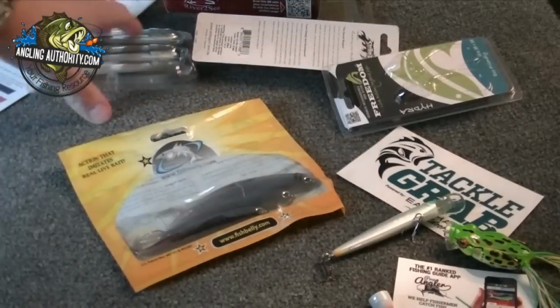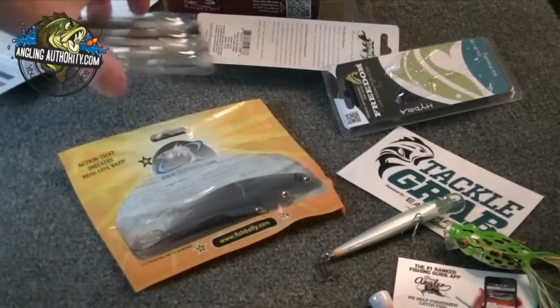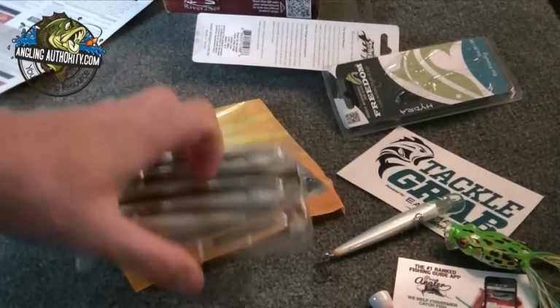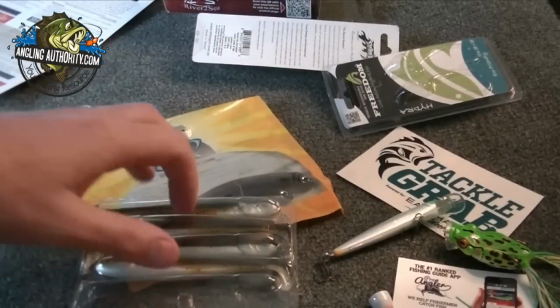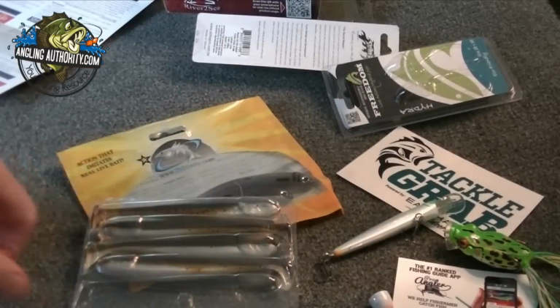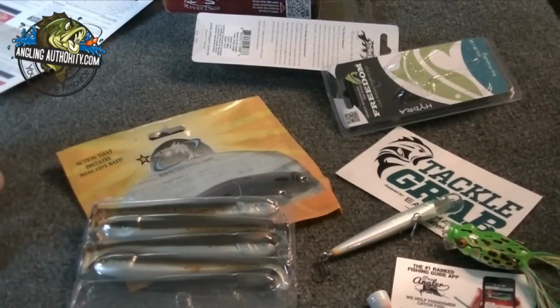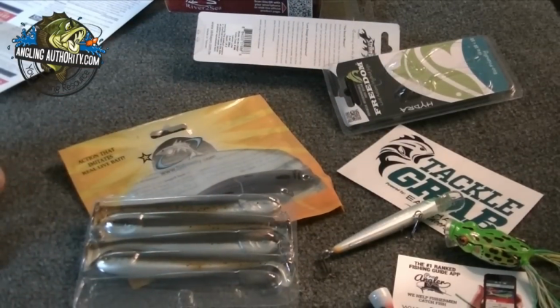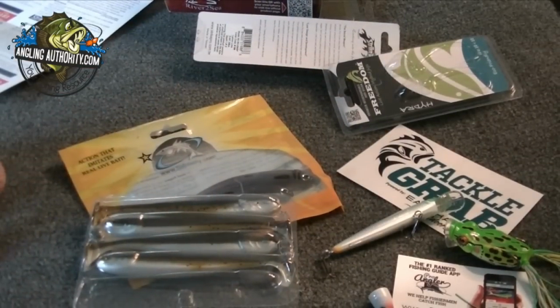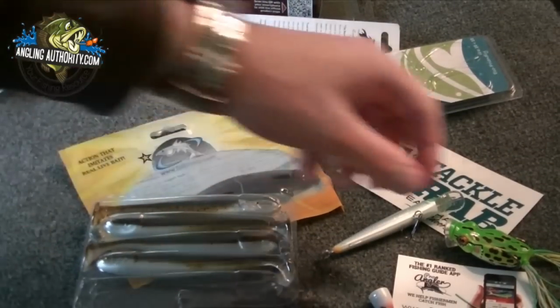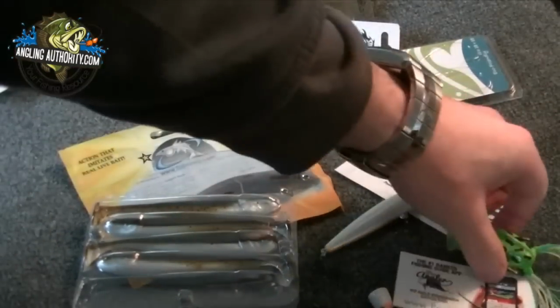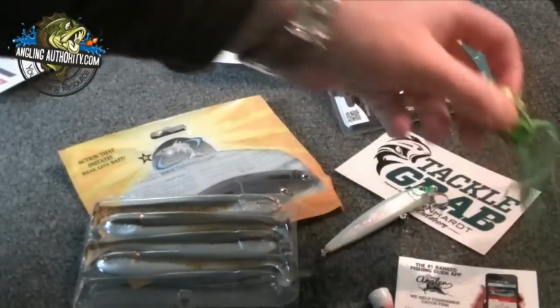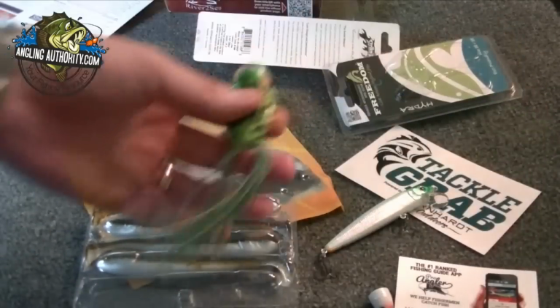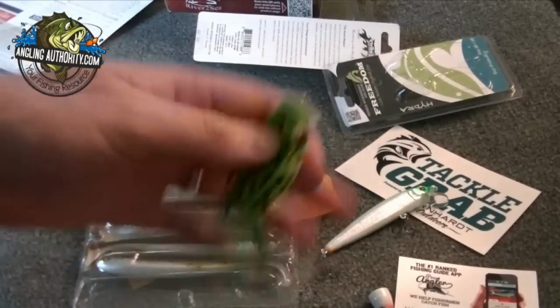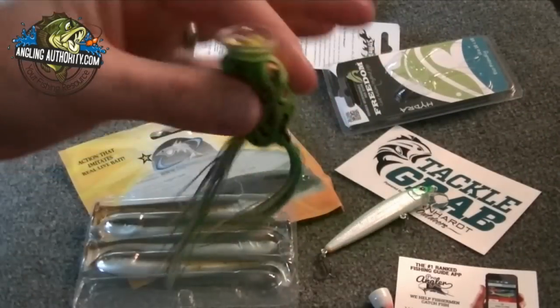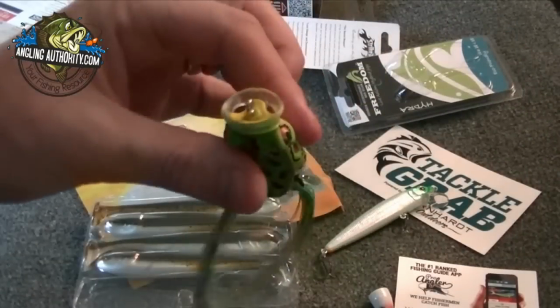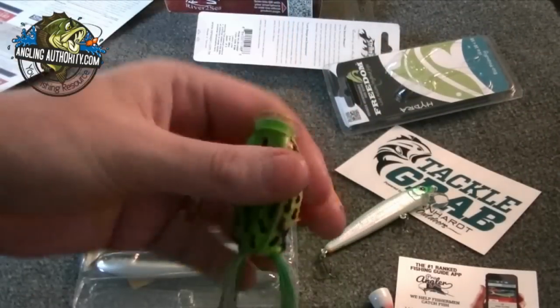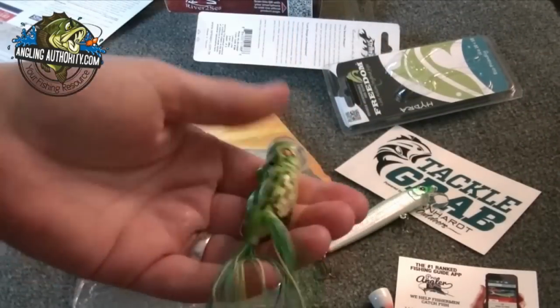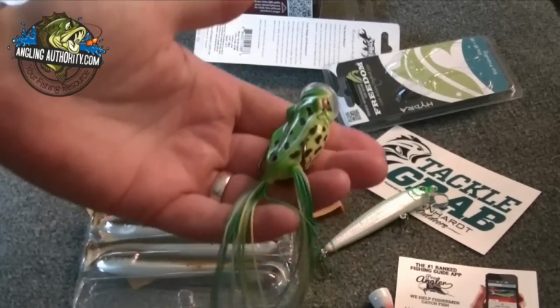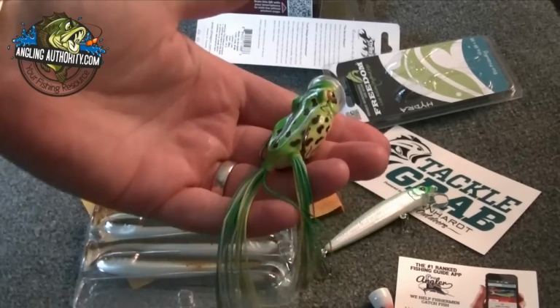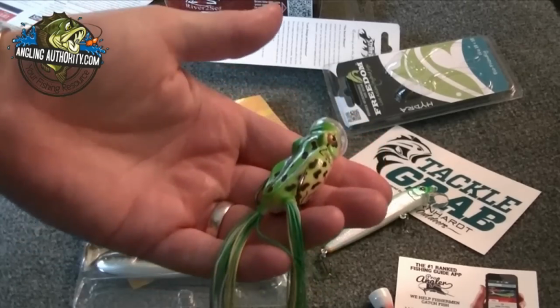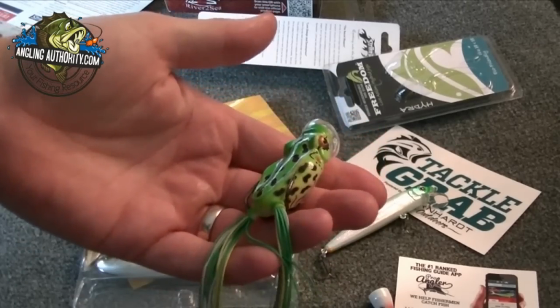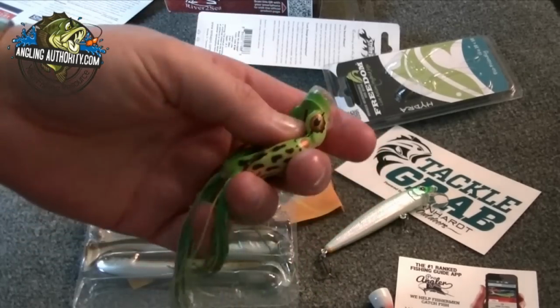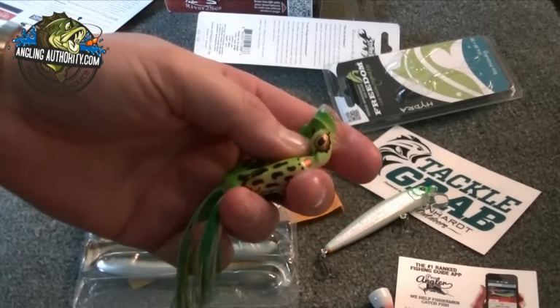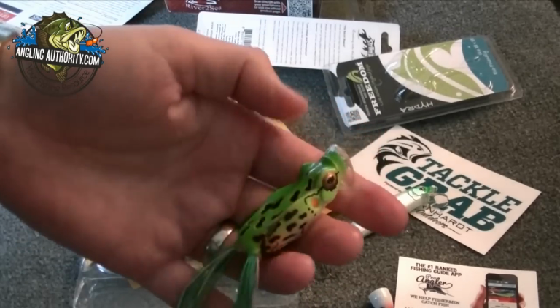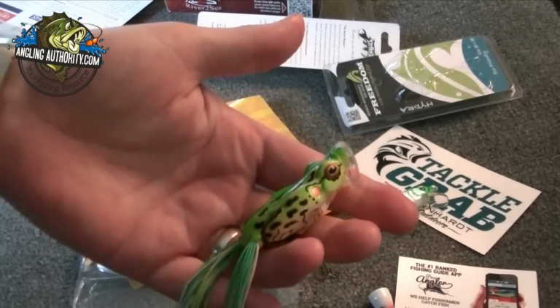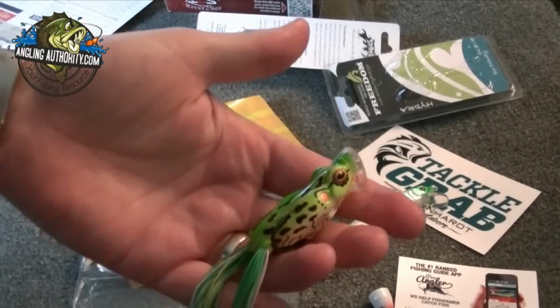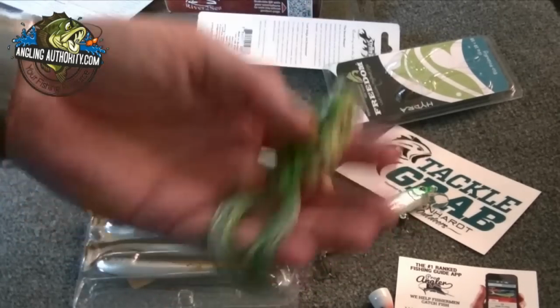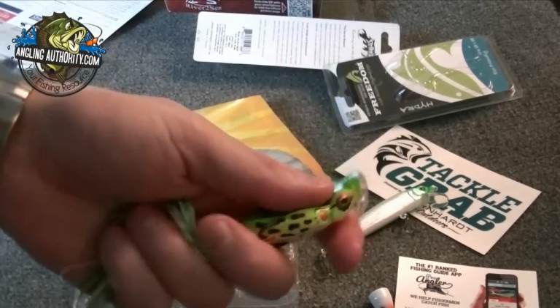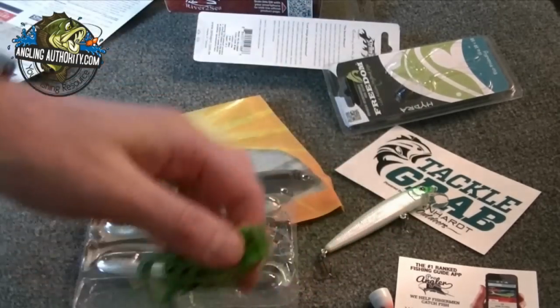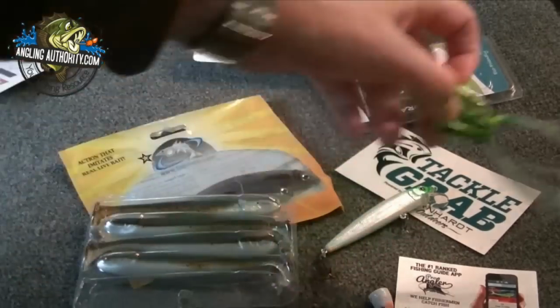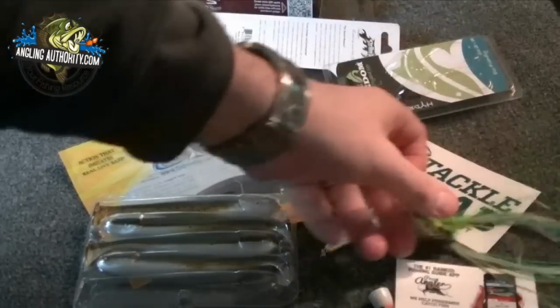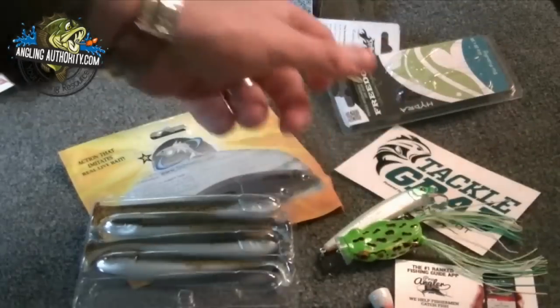So there you go — that's the box for December from Tackle Grab. Some really cool stuff, and you got a bonus Spittin' Wah frog. It's from River to Sea. That's really cool. That's the box for December, guys.